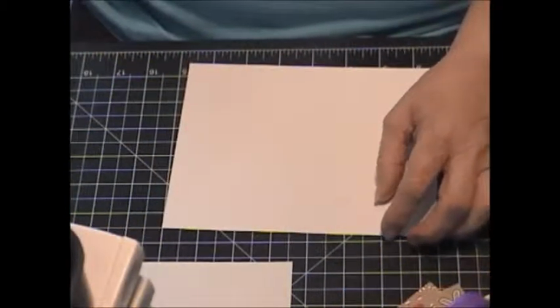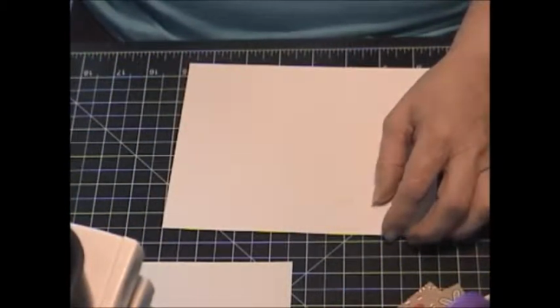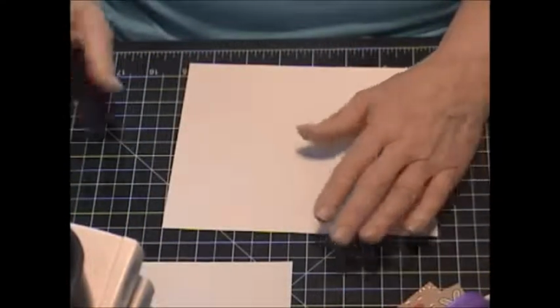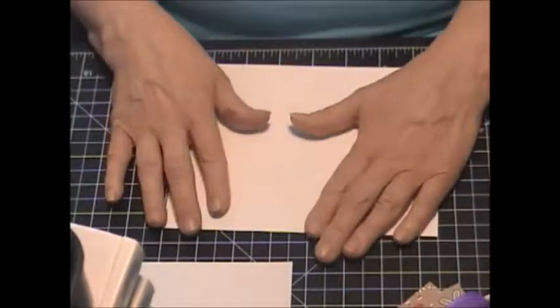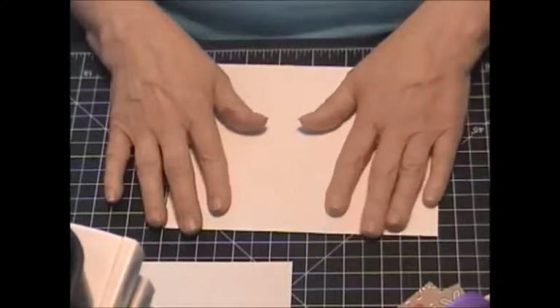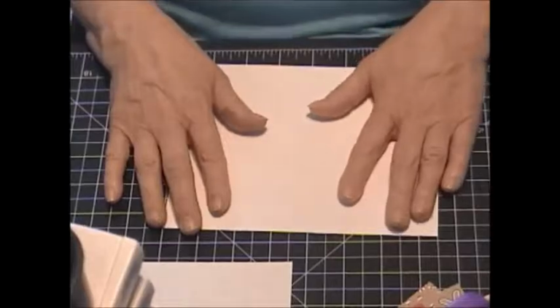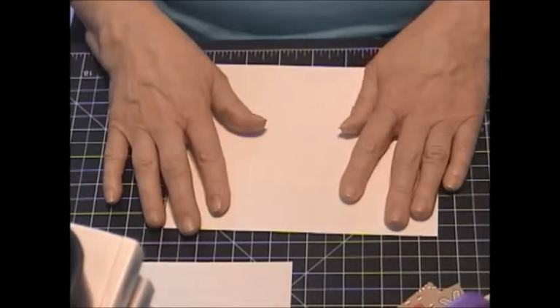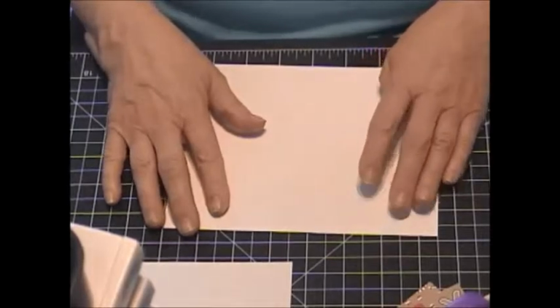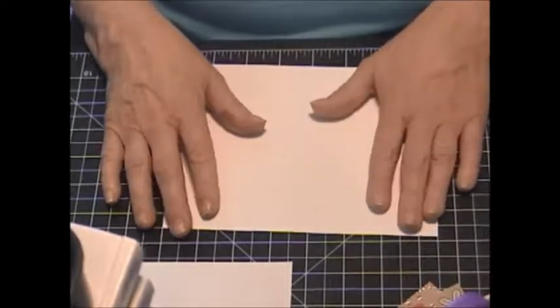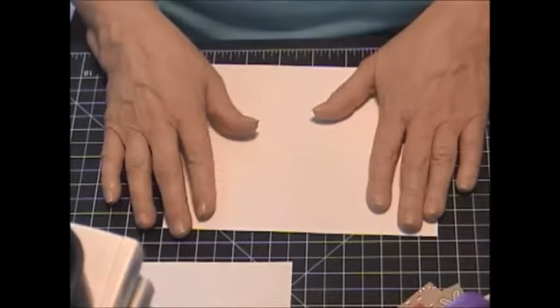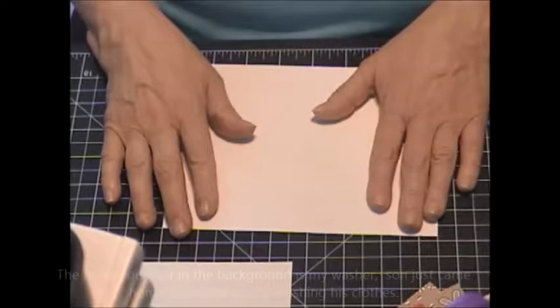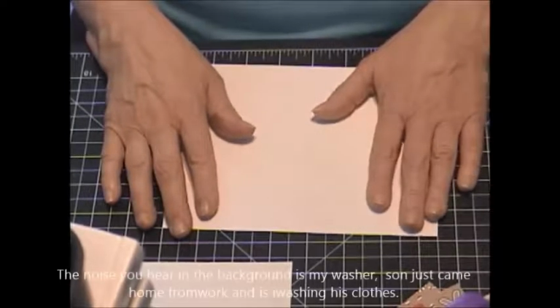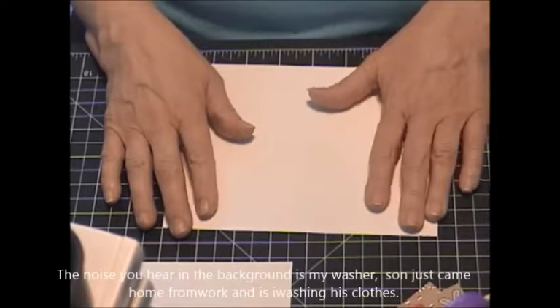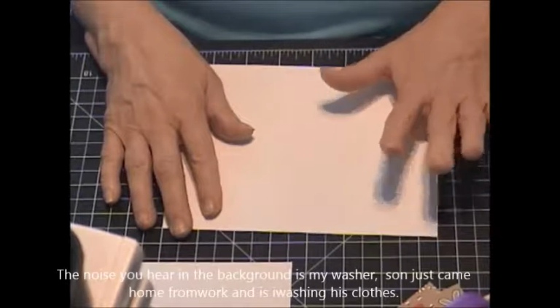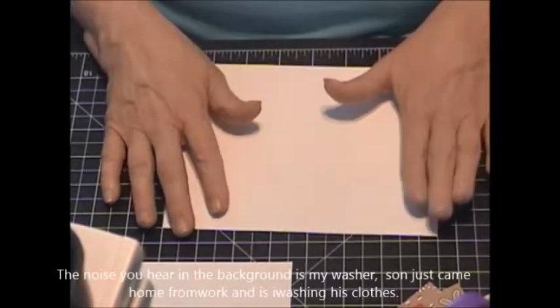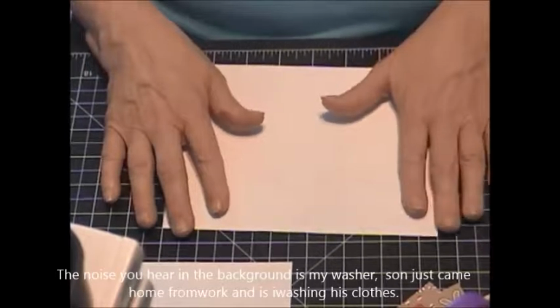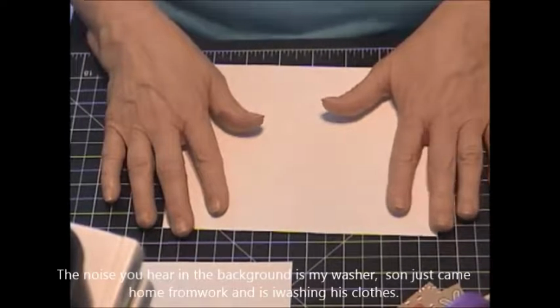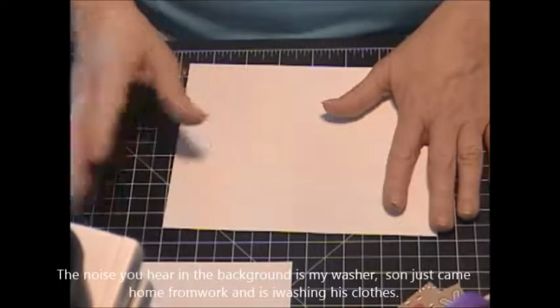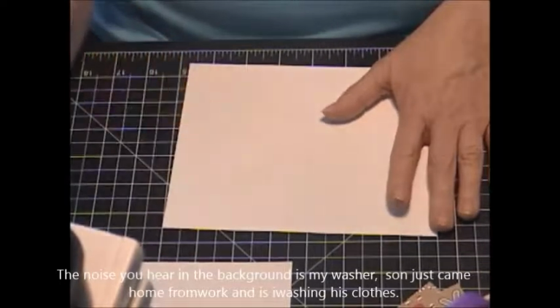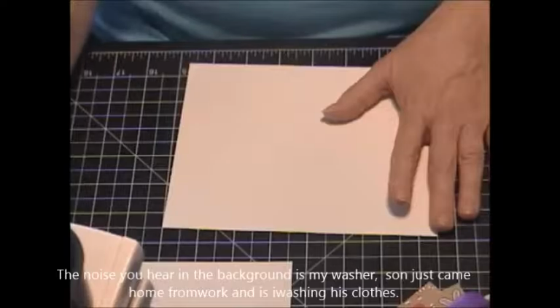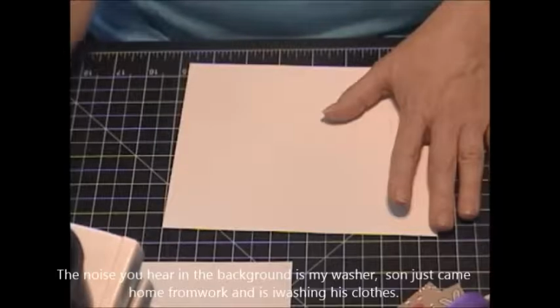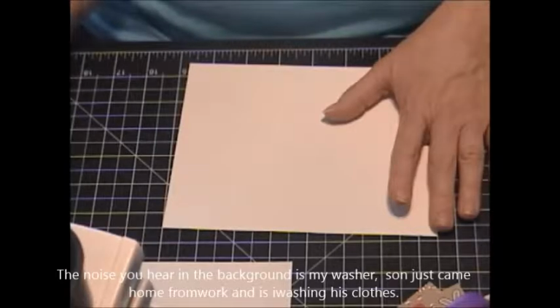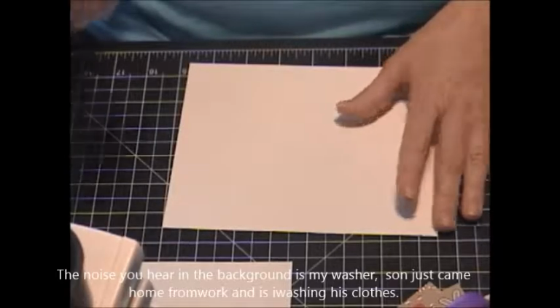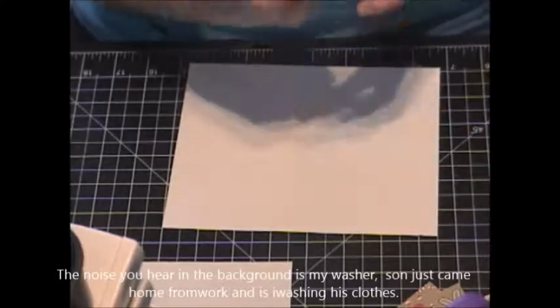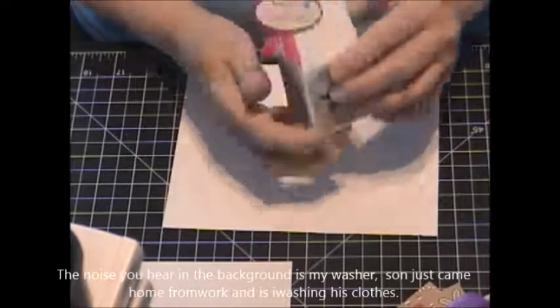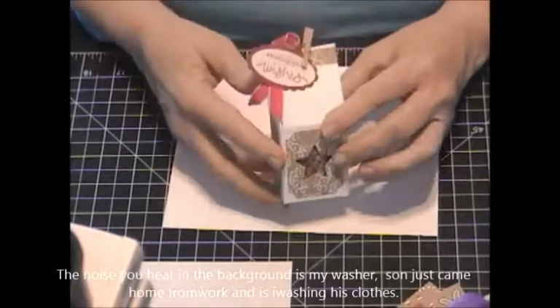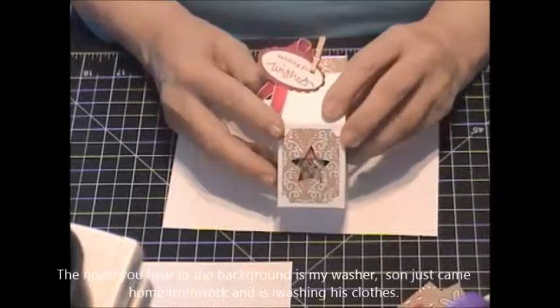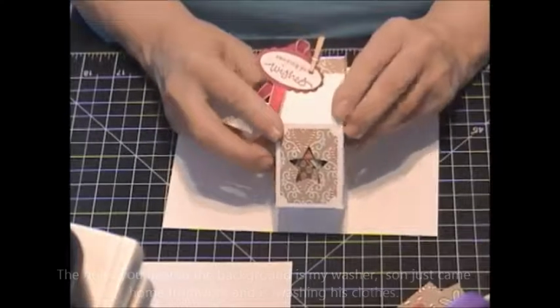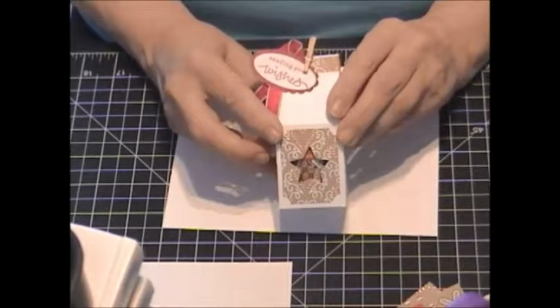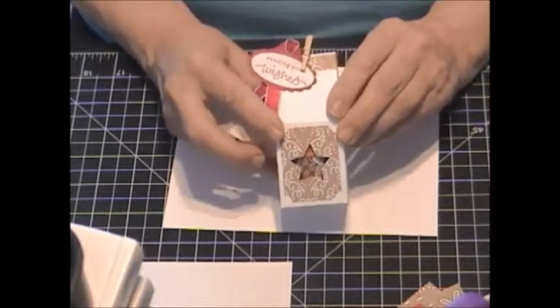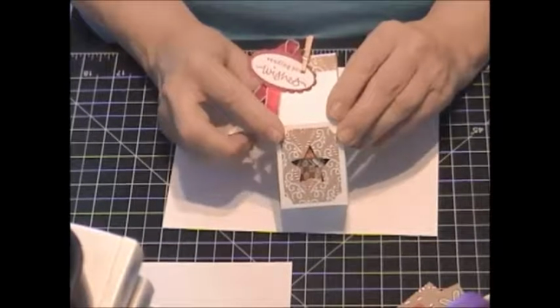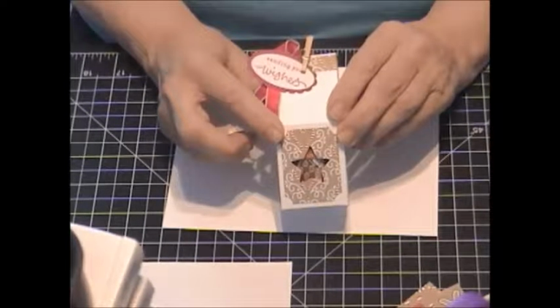Hi, this is Sharon Bennett, Independent Stampin' Up! Demonstrator. Today I'm going to show you how I make a little baker's box or milk carton for some of the craft fairs I'm doing.